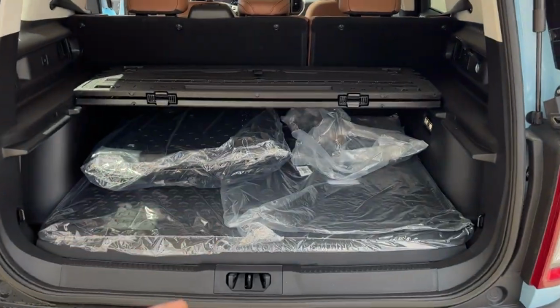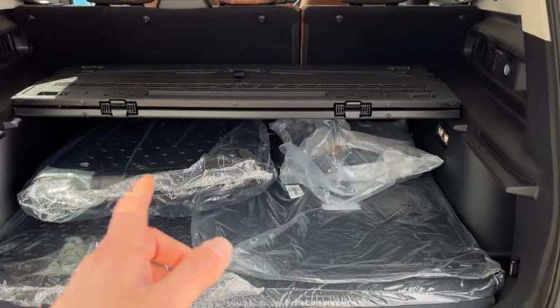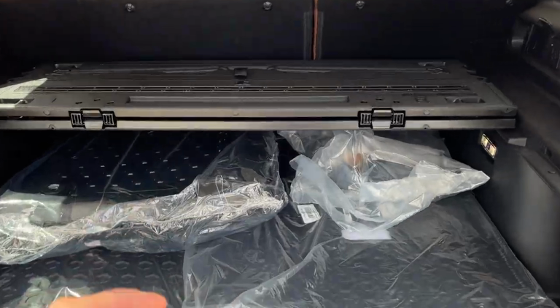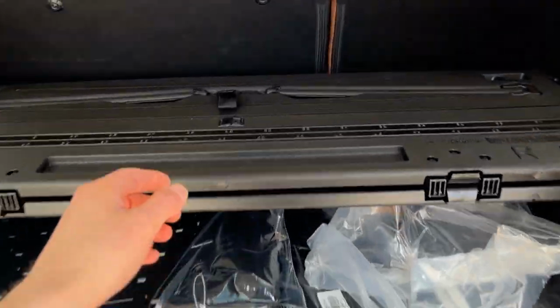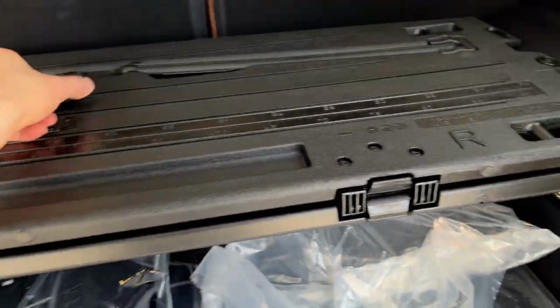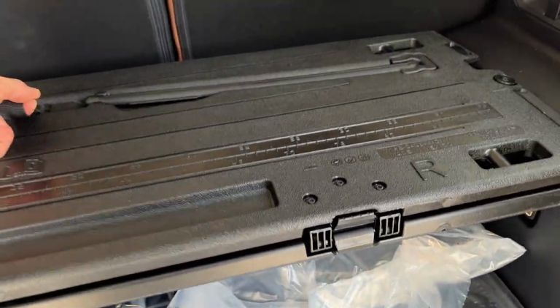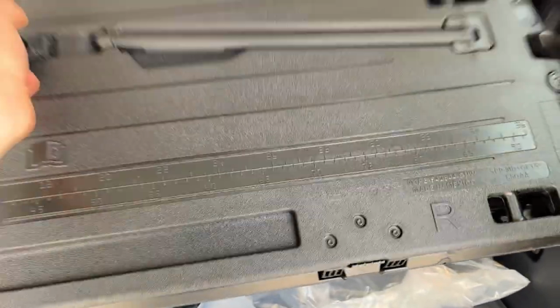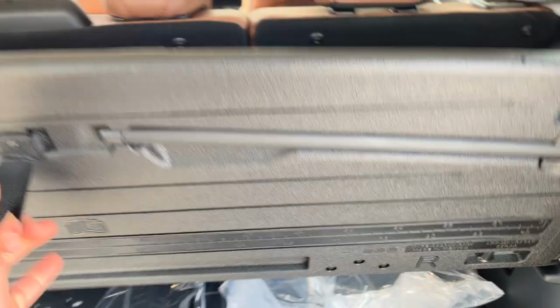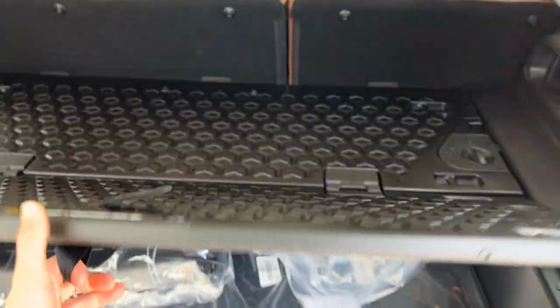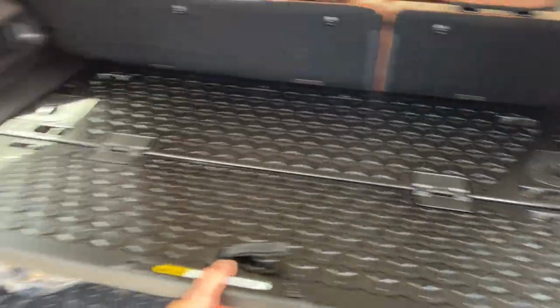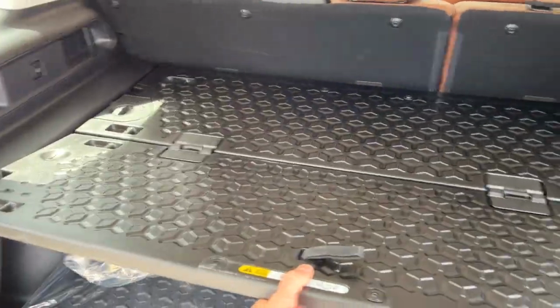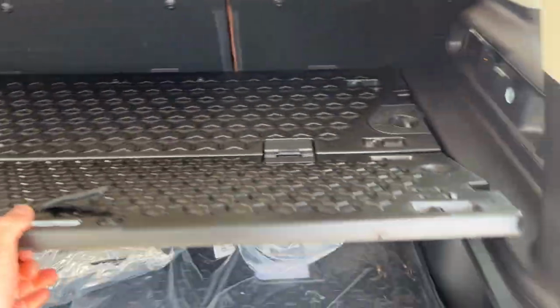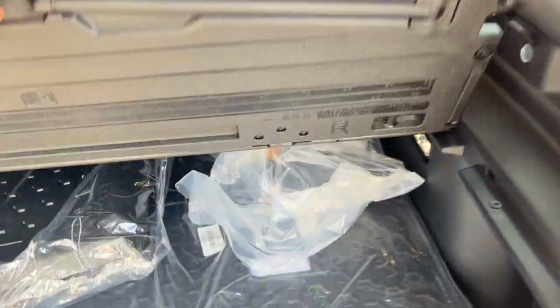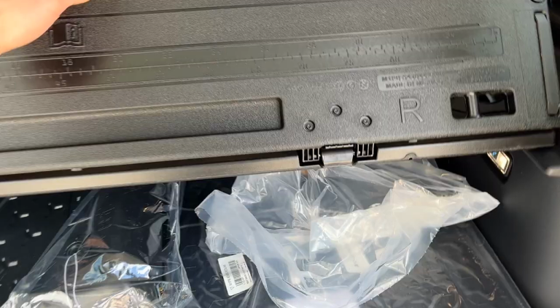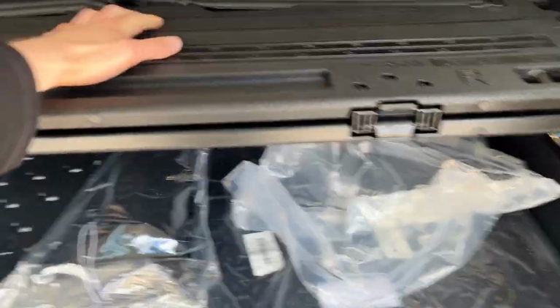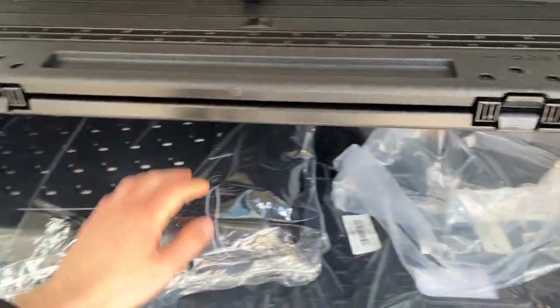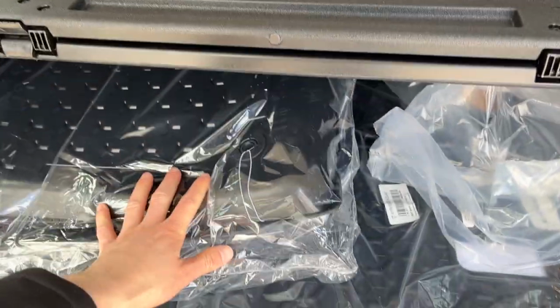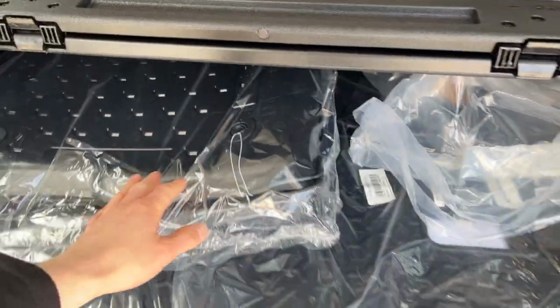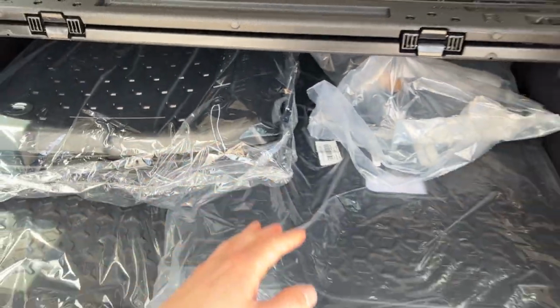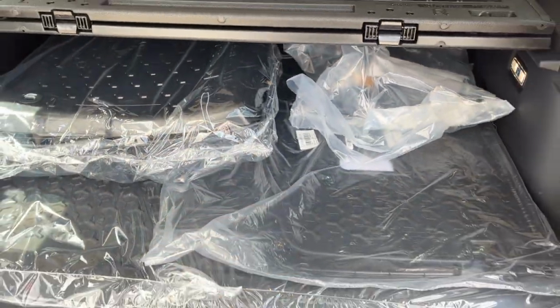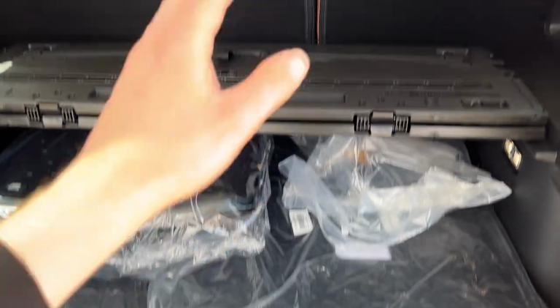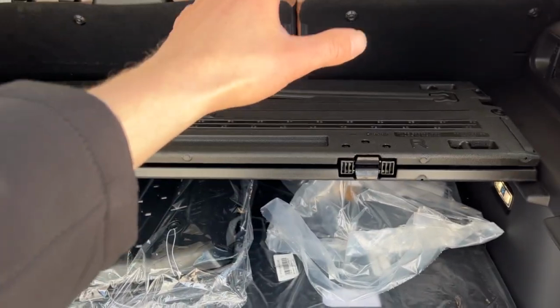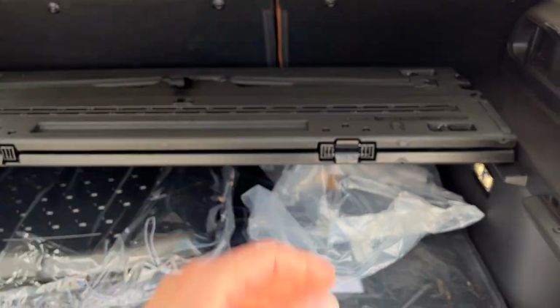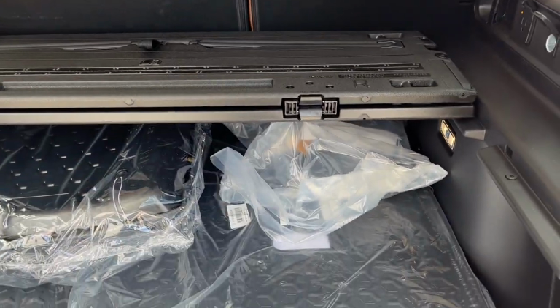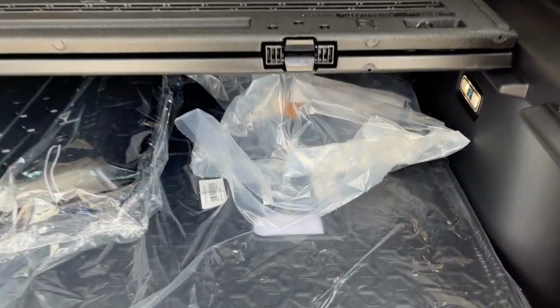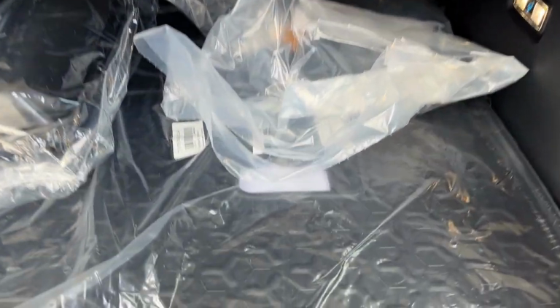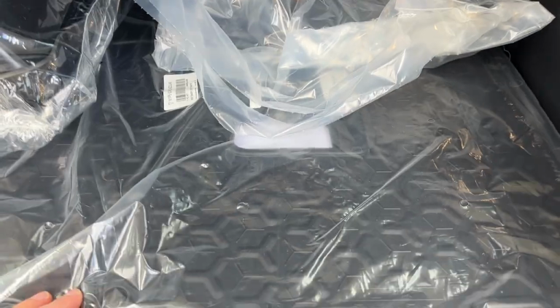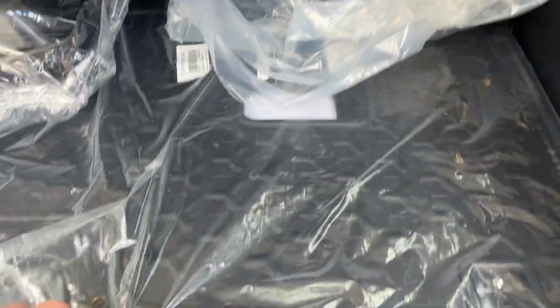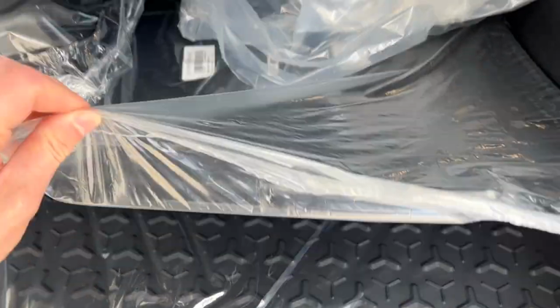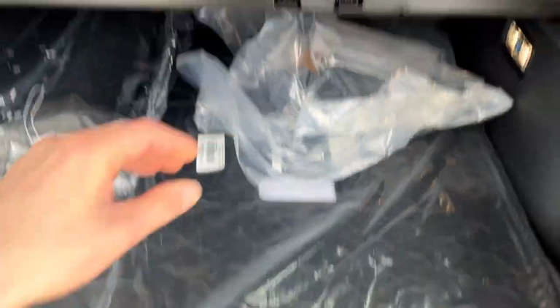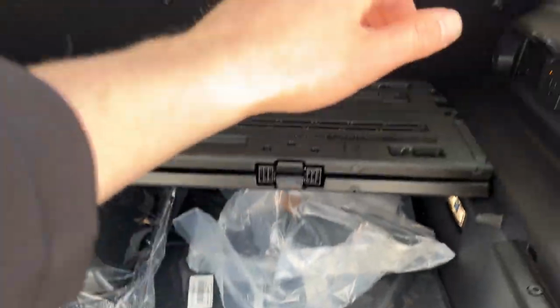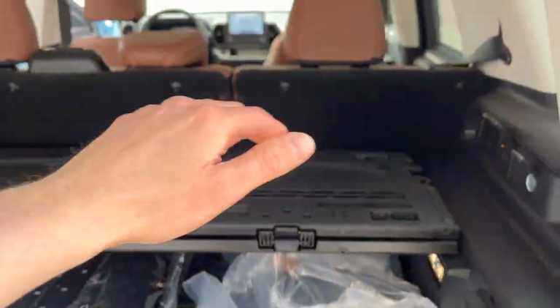Coming around the back, there's quite a bit going on here. We do have the cargo management system, which is like a nice customizable tray, and then you also have your floor liners for front and rear. This one does have a rubberized floor, which is nice.